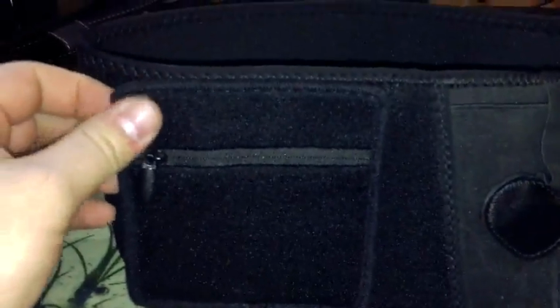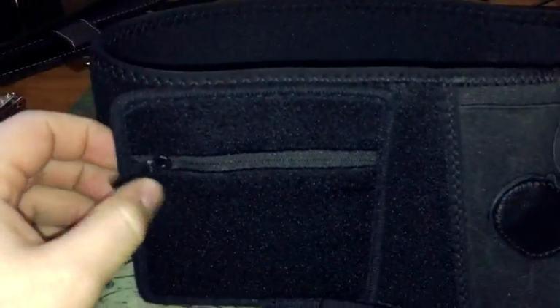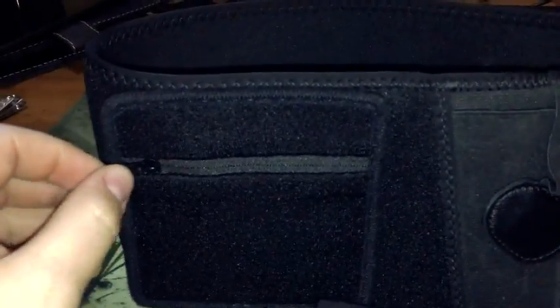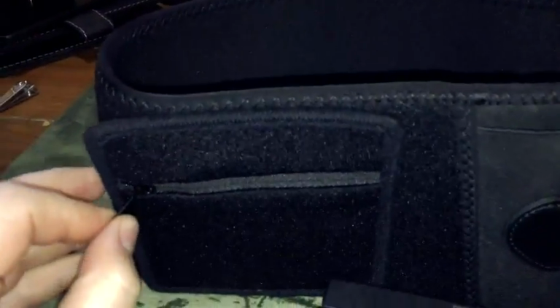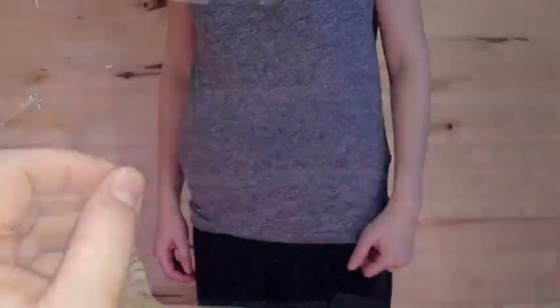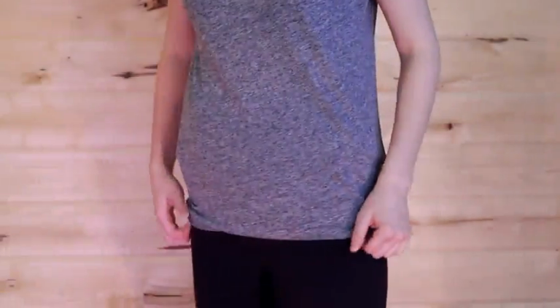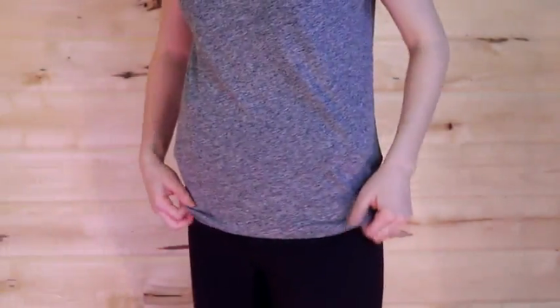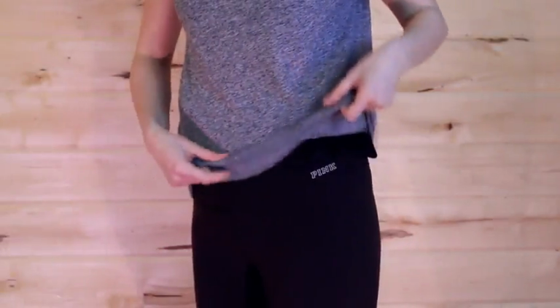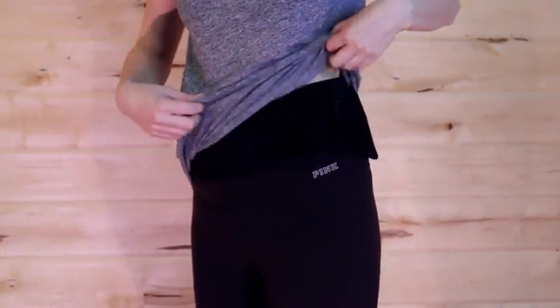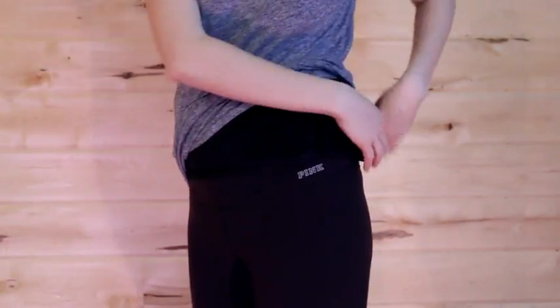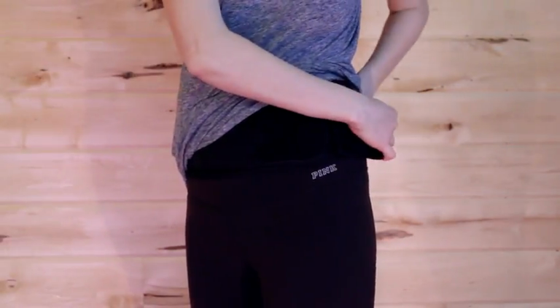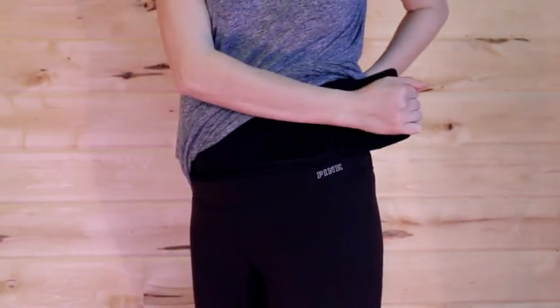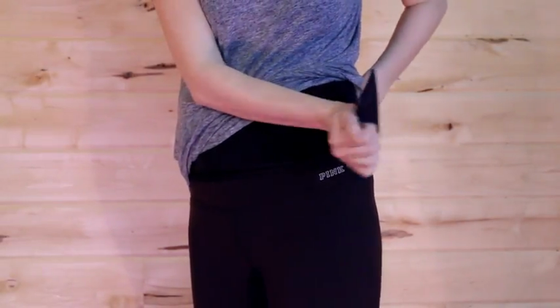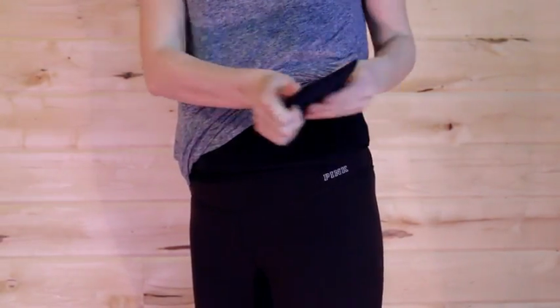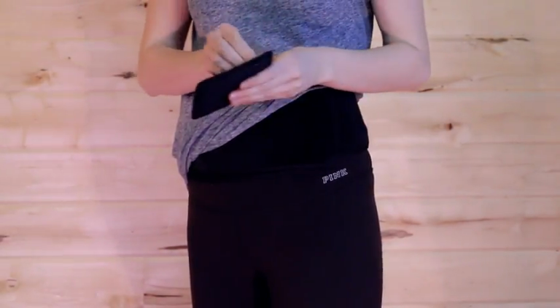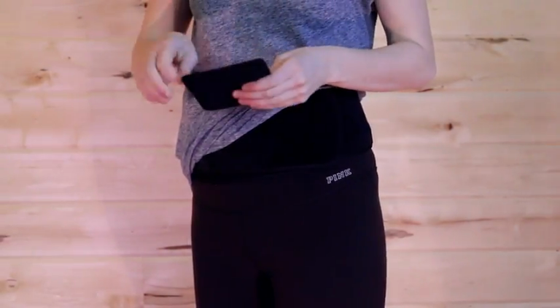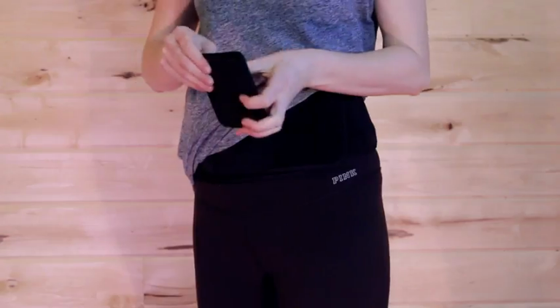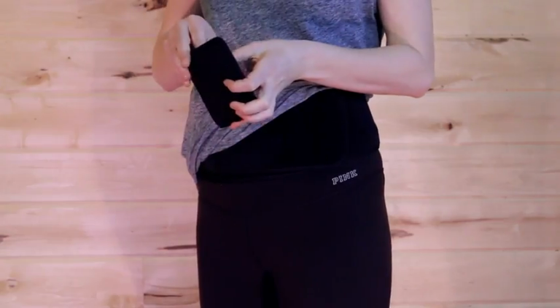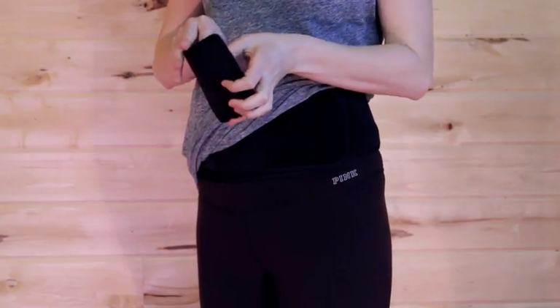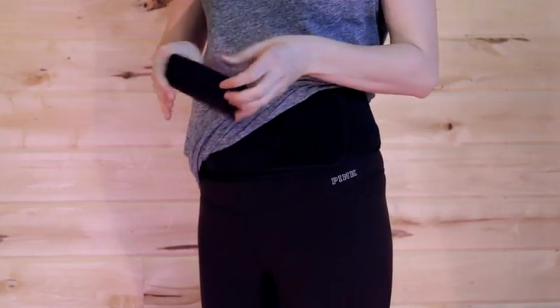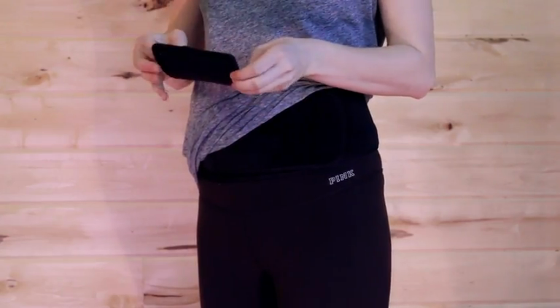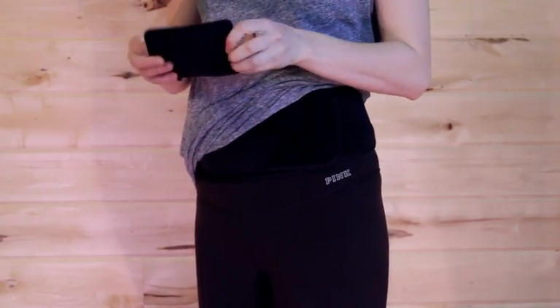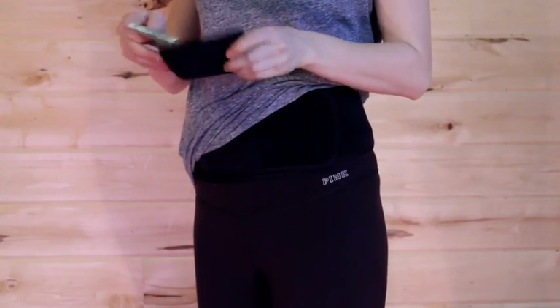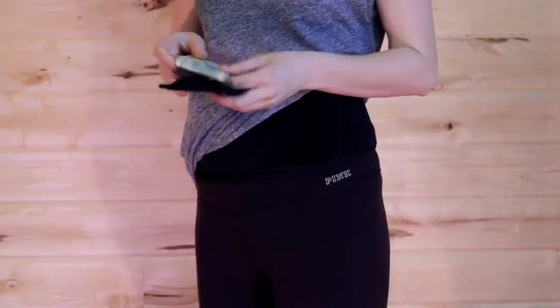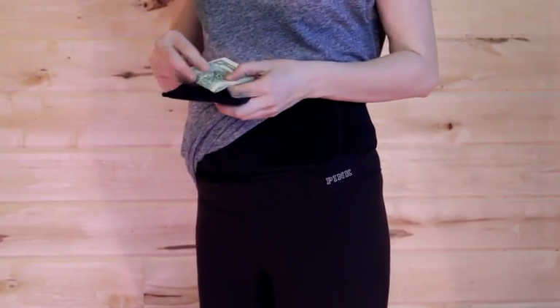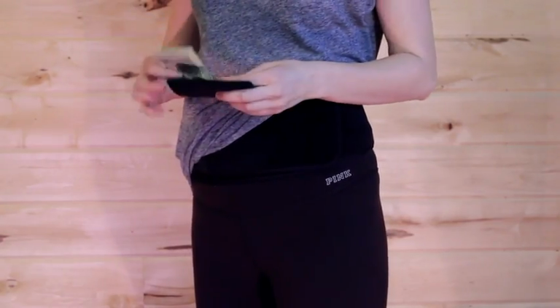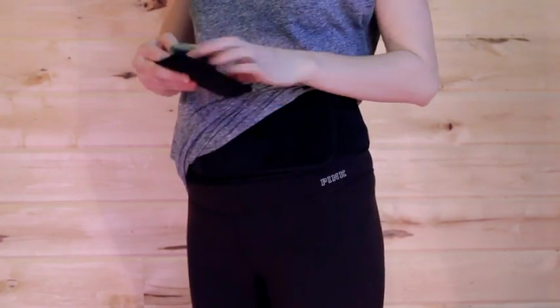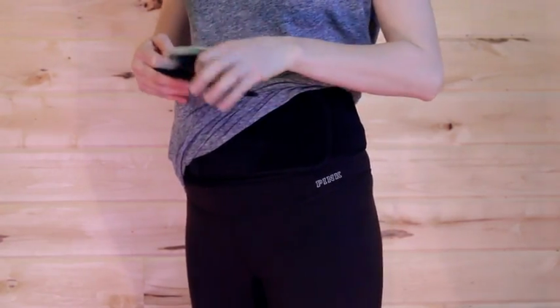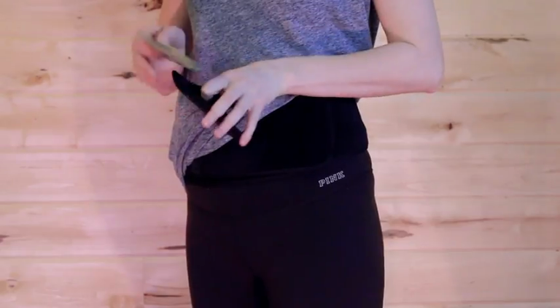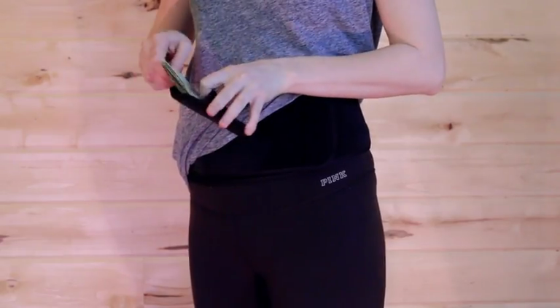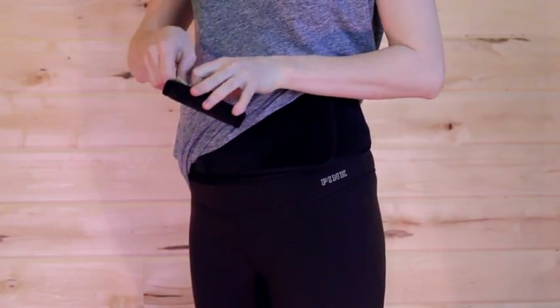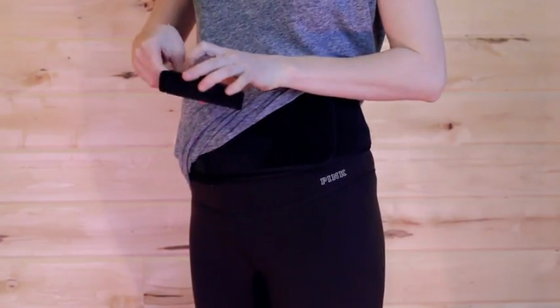It also comes with a little pouch. Here's a demonstration video of it — if you go out jogging or do some activity outside, you can easily use this pouch to hold your ID, money, or whatever else you need.